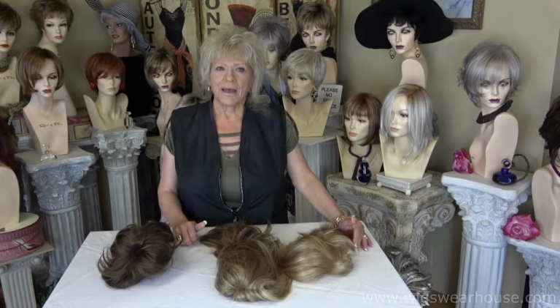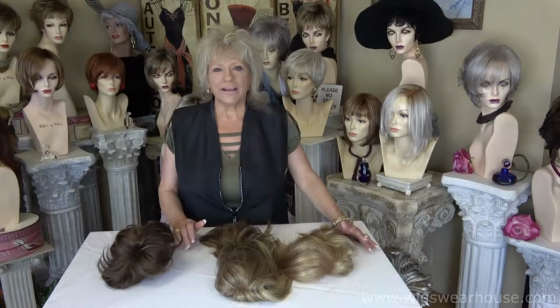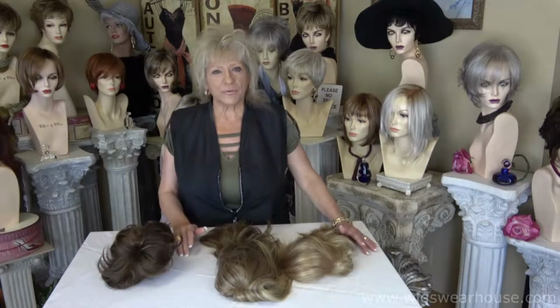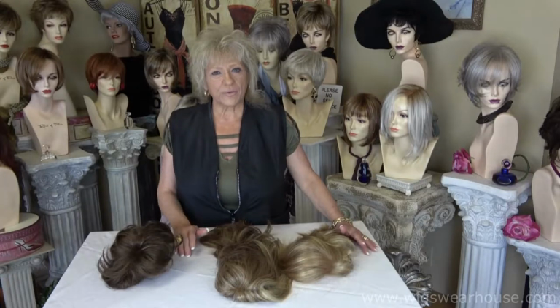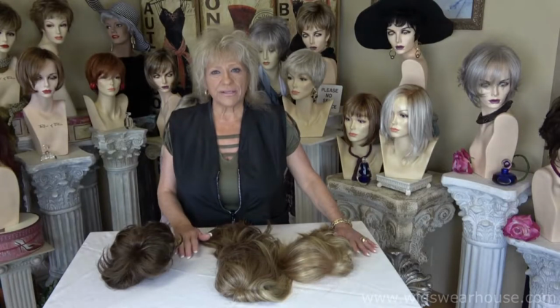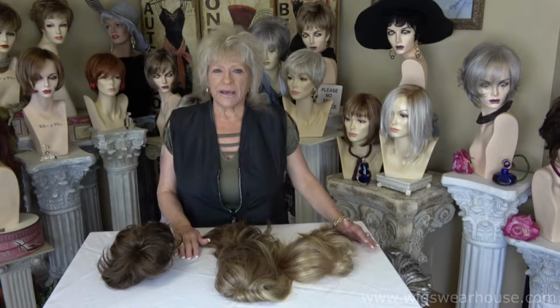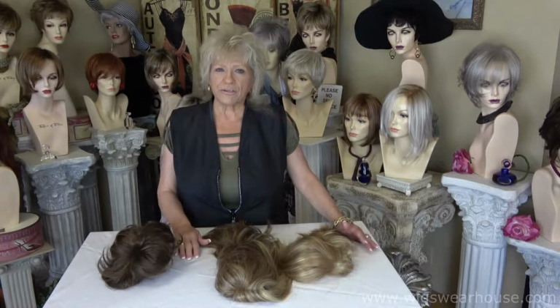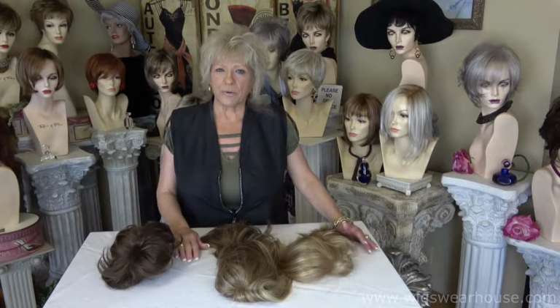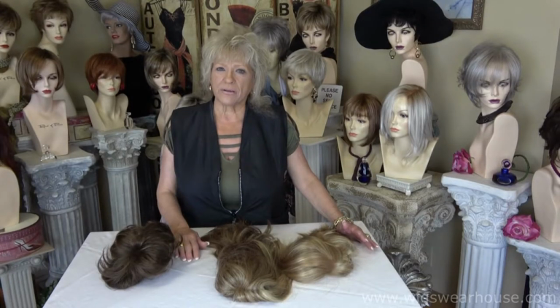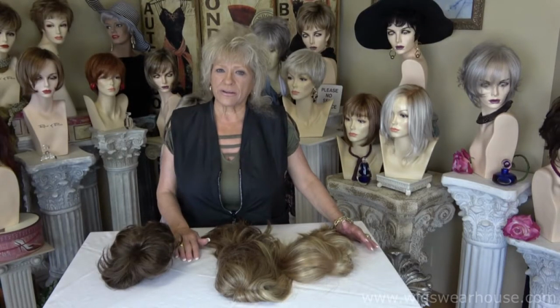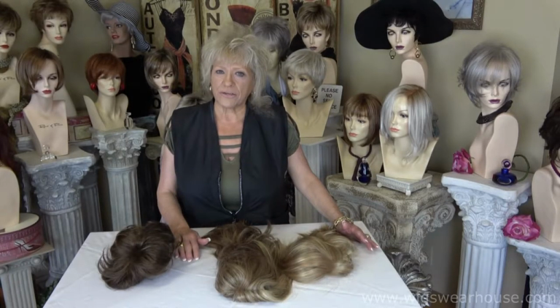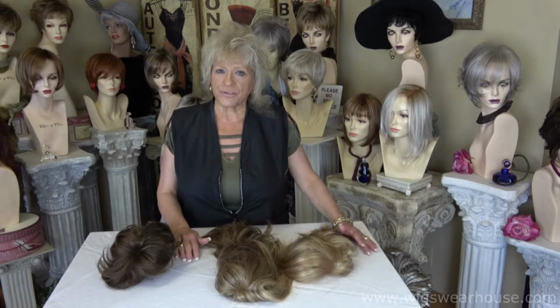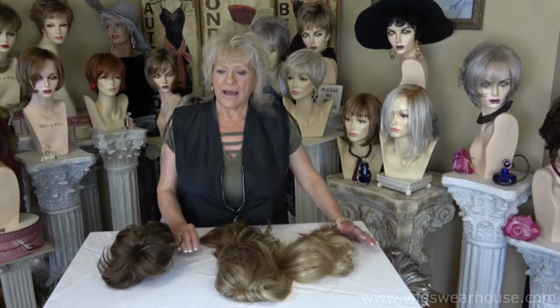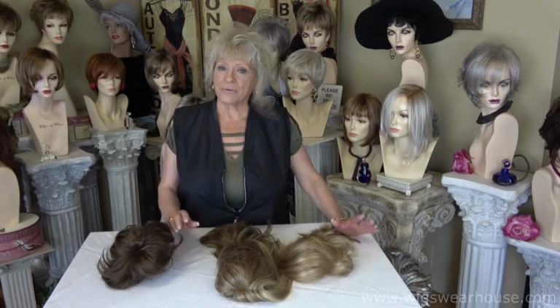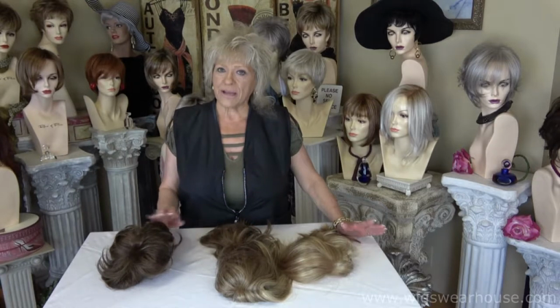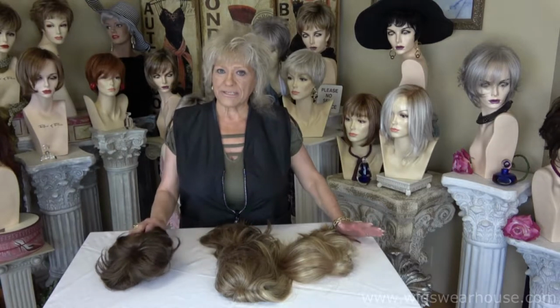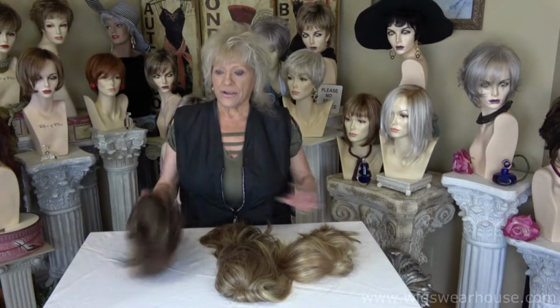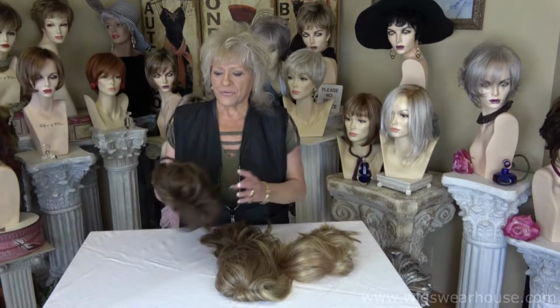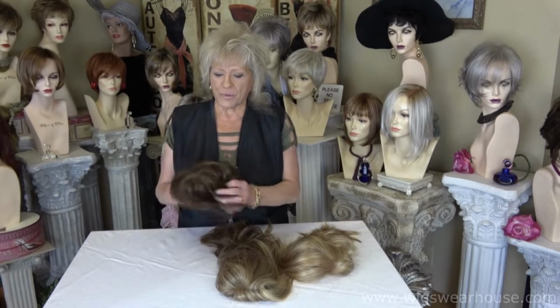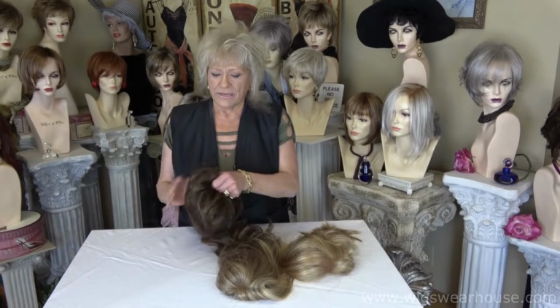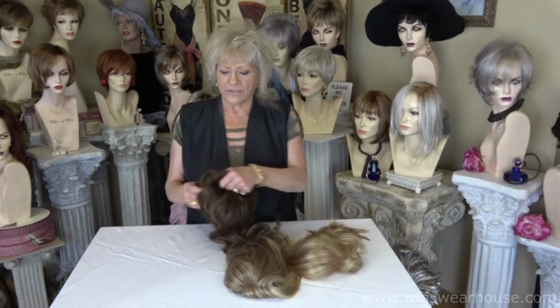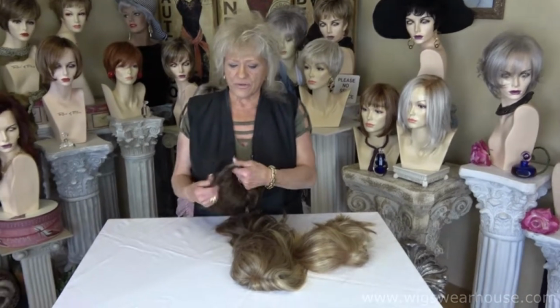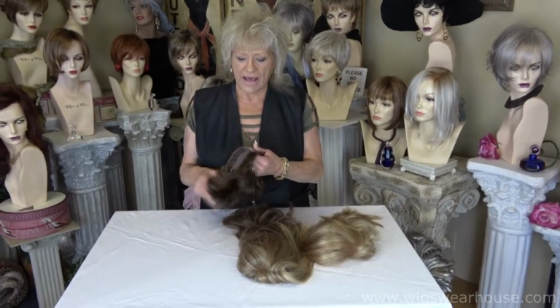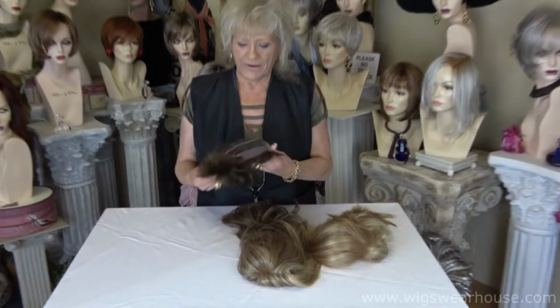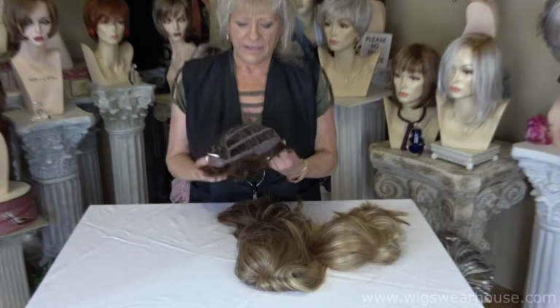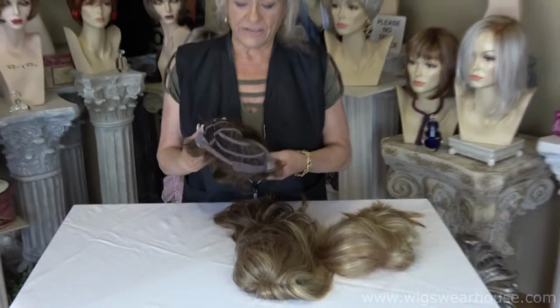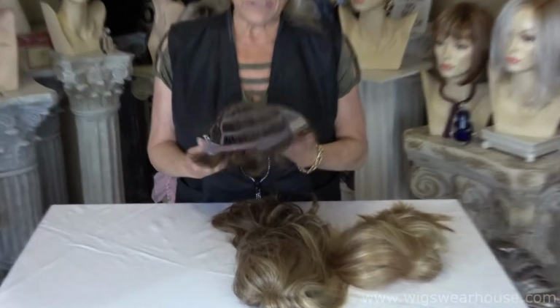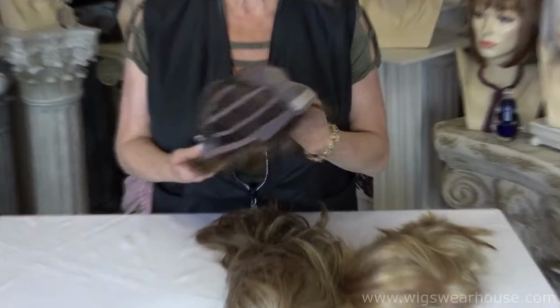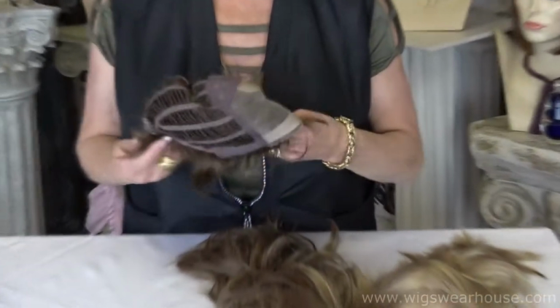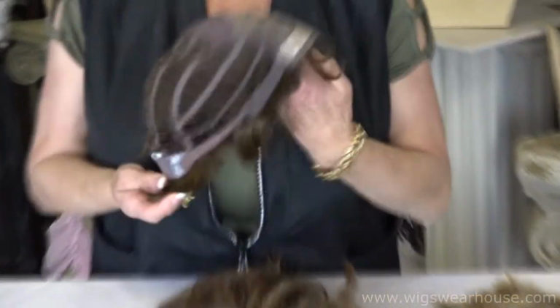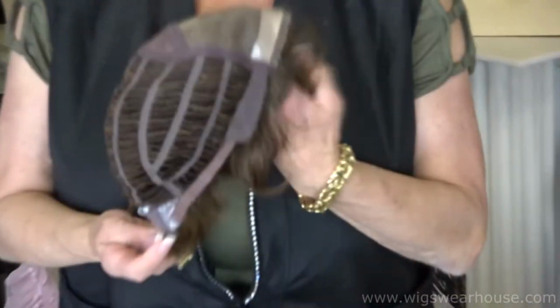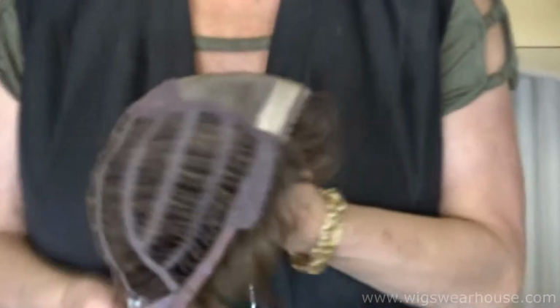Hi, I'm Shirley with Wigs Warehouse and I'm going to show you what I call silicone features. I have three examples here. This first one has three spots where they've installed silicone.